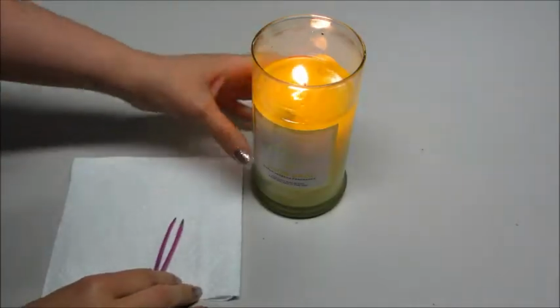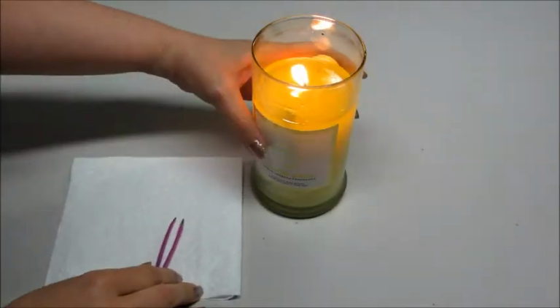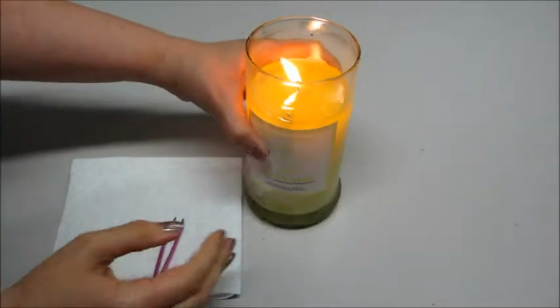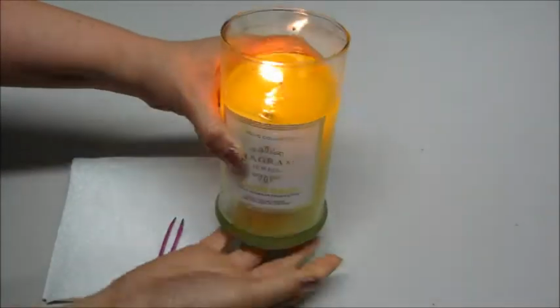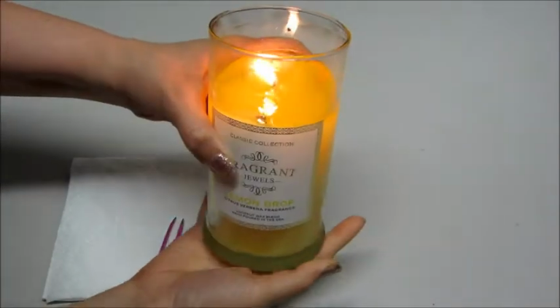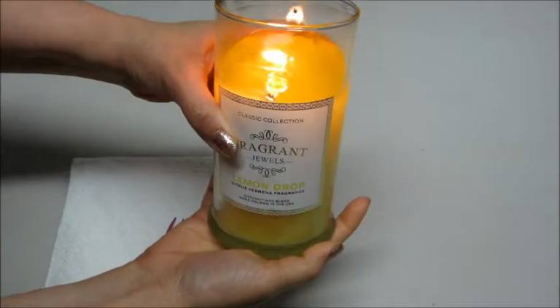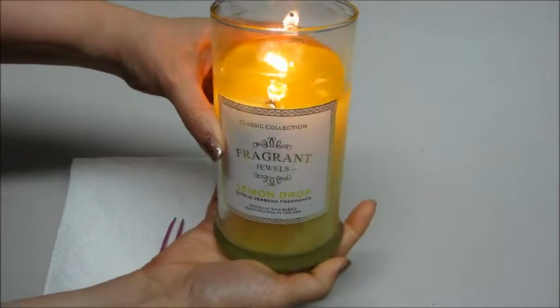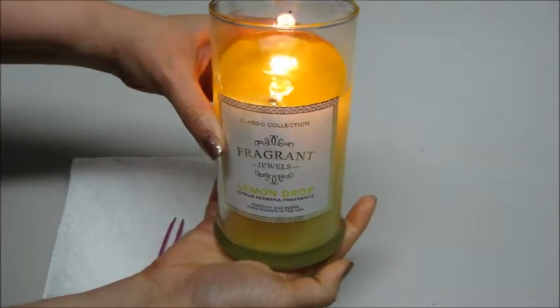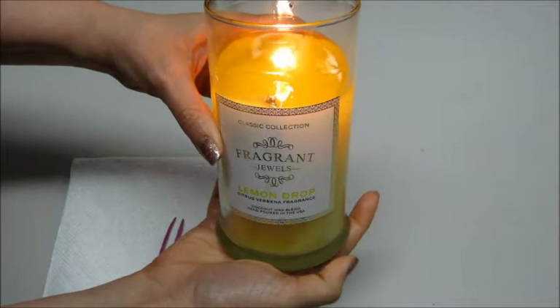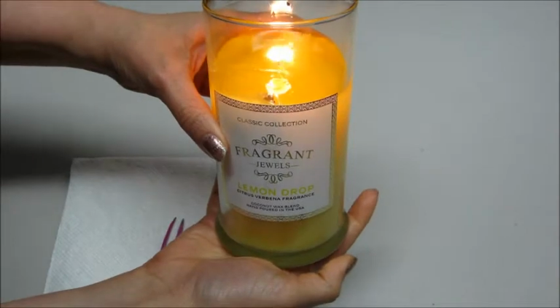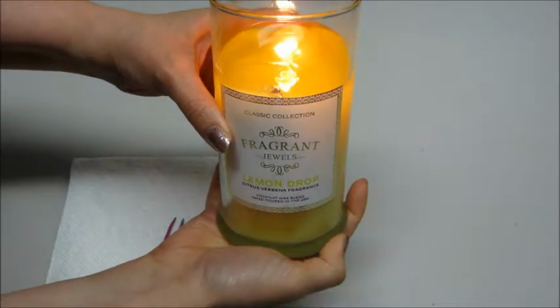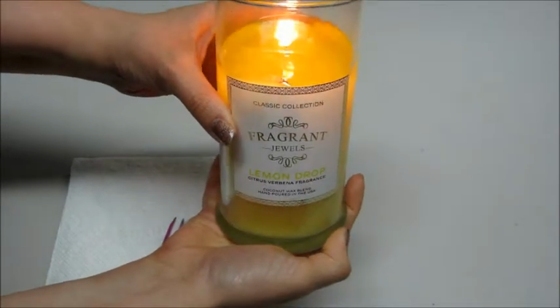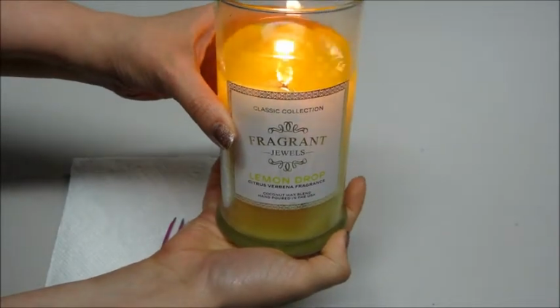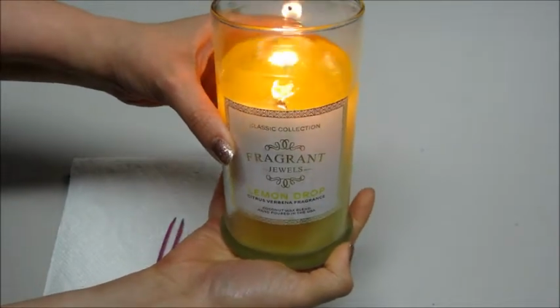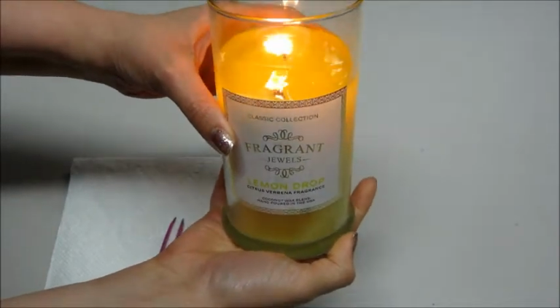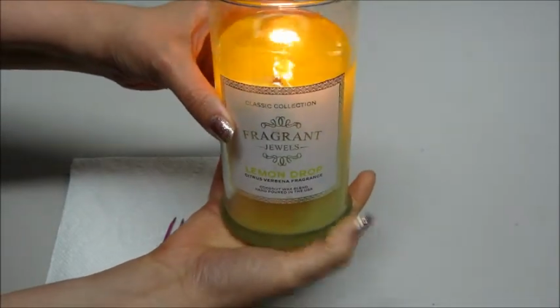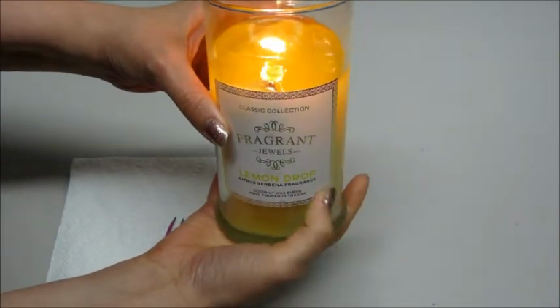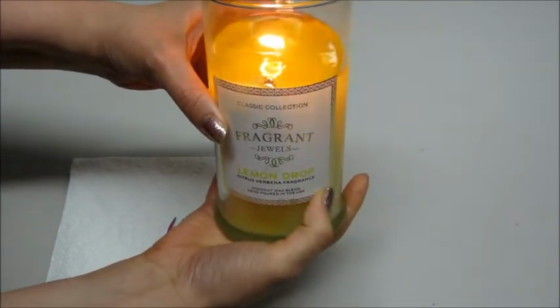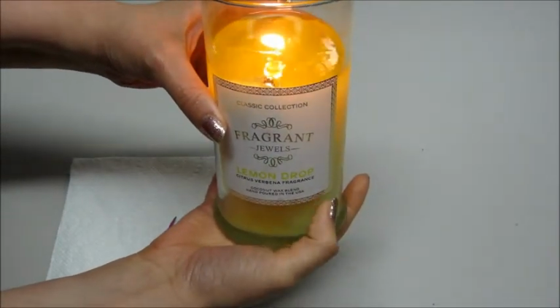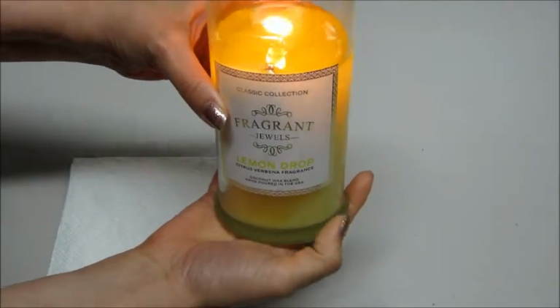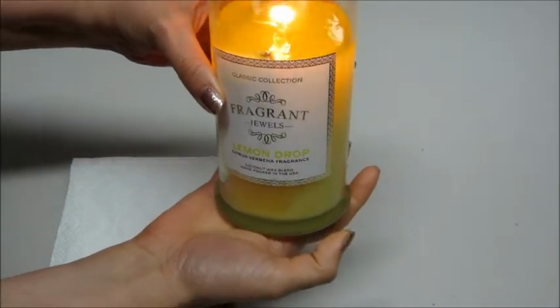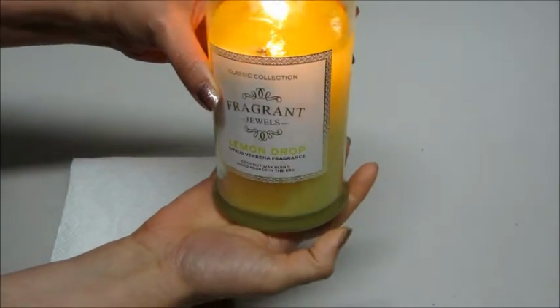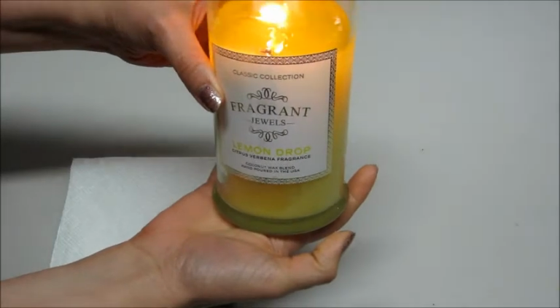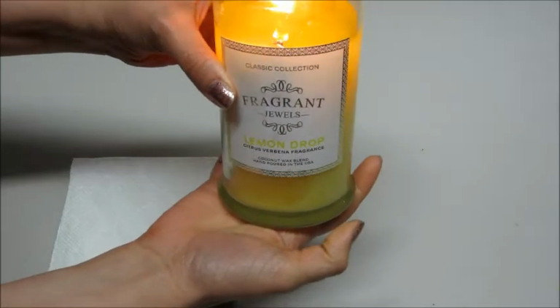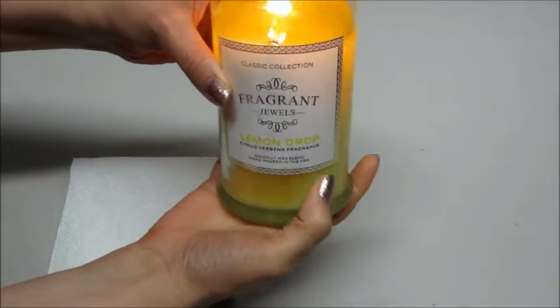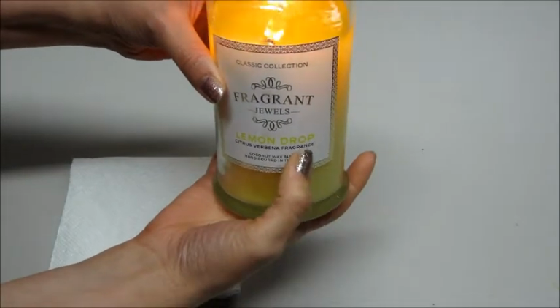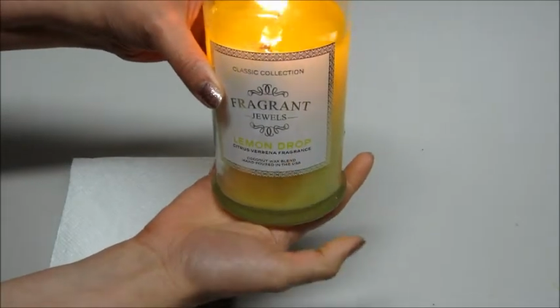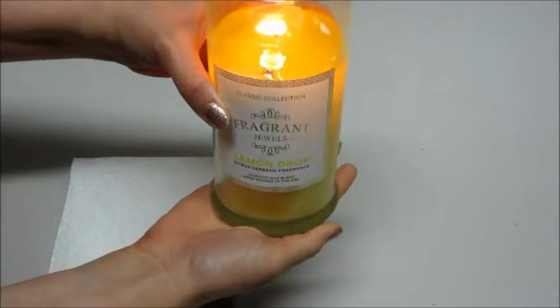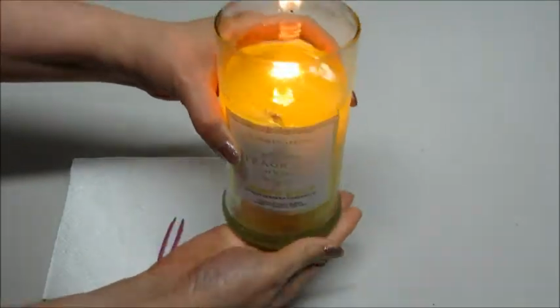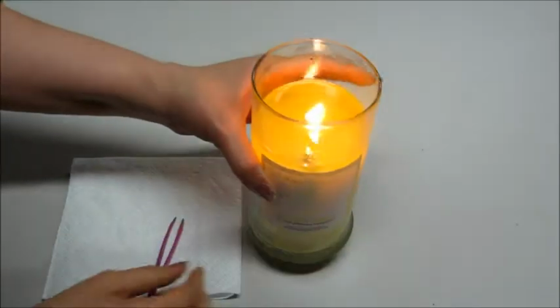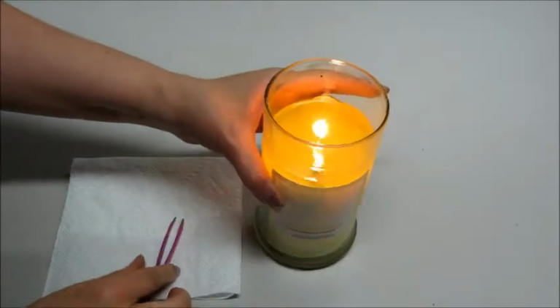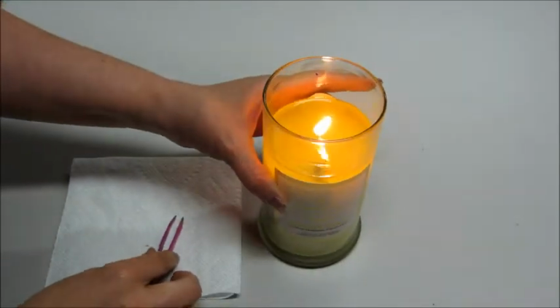Hi guys, and welcome back to my channel. Today I have a ring reveal from Fragrant Jewels. This is the Lemon Drop Candle. I've done plenty of ring reviews in the past for bath bombs, but this is my first candle from them.